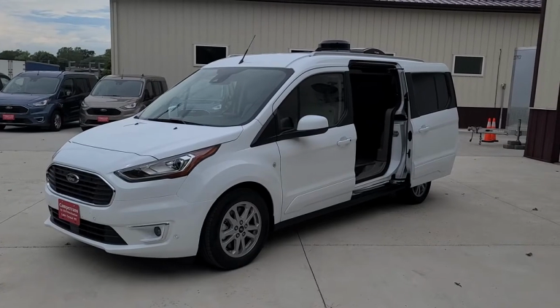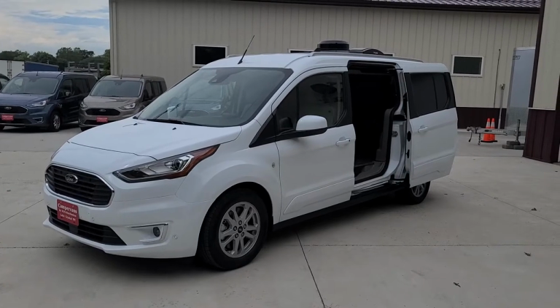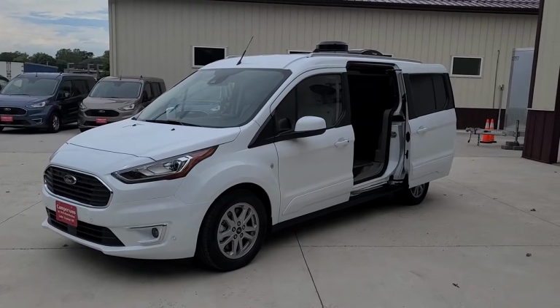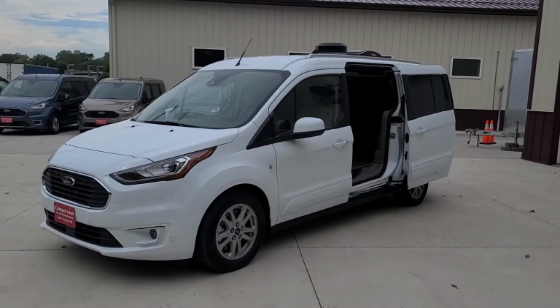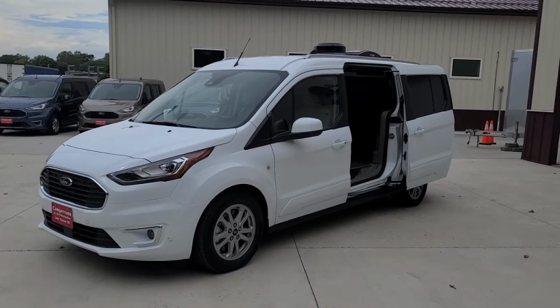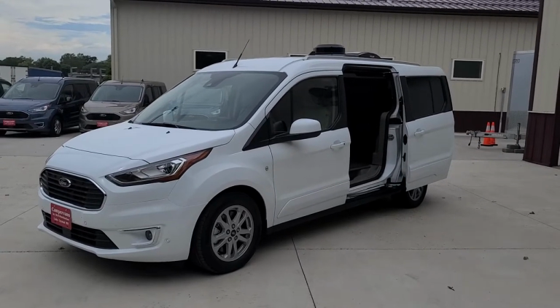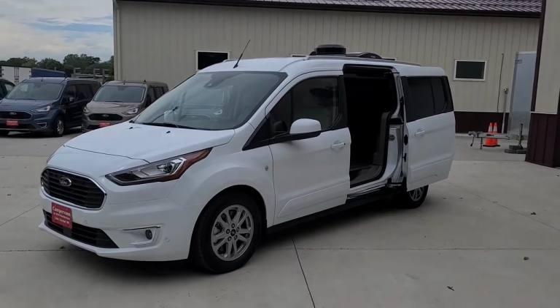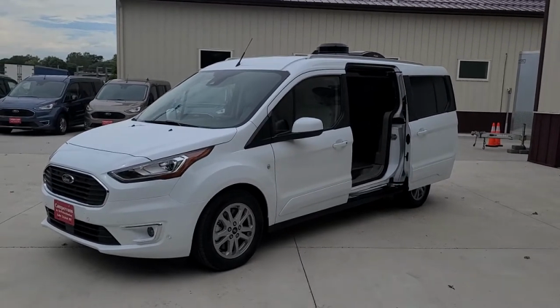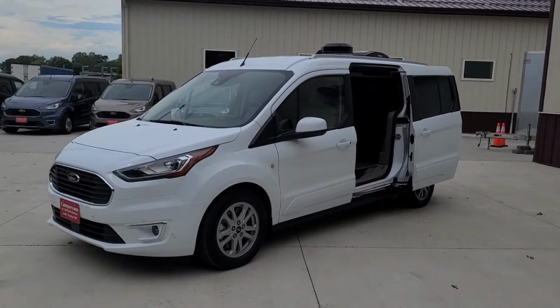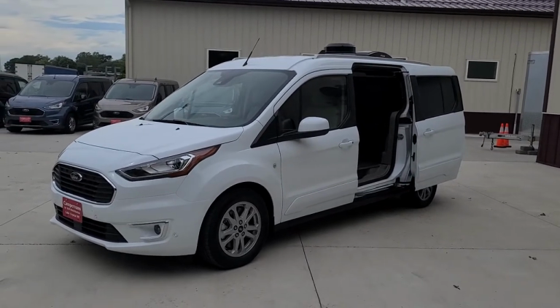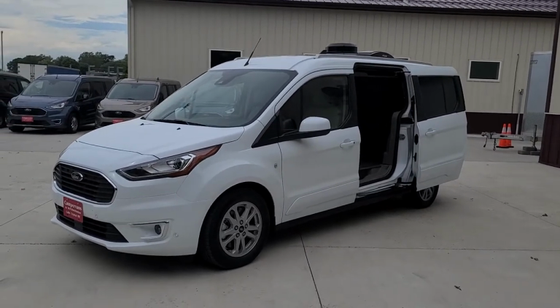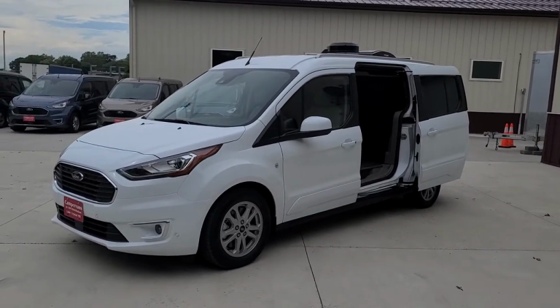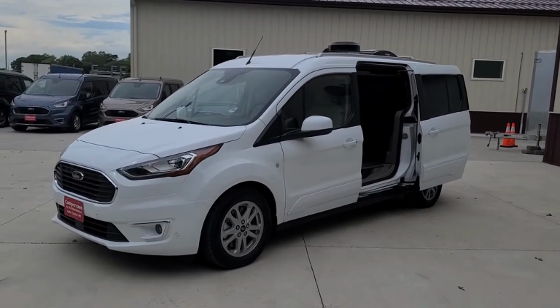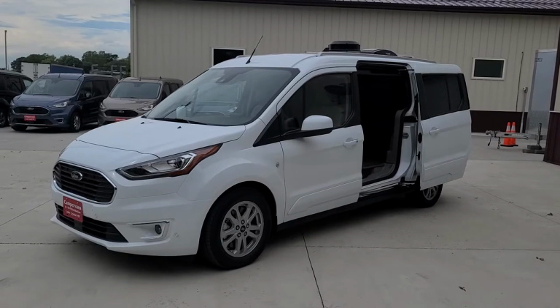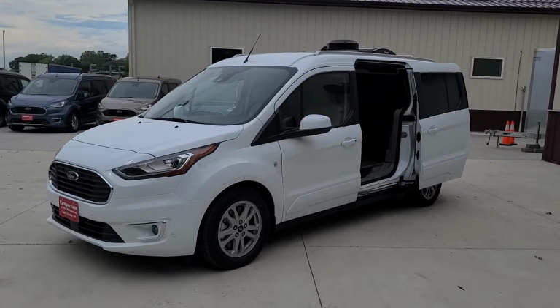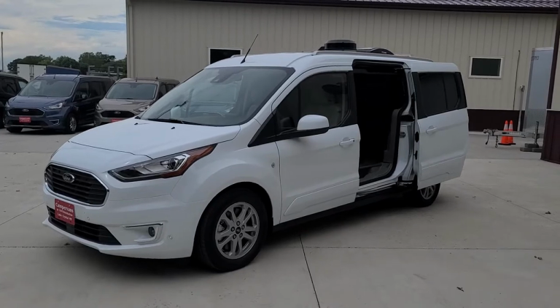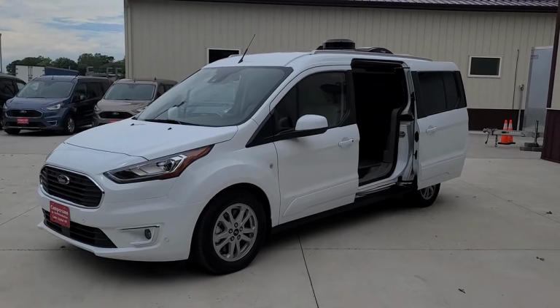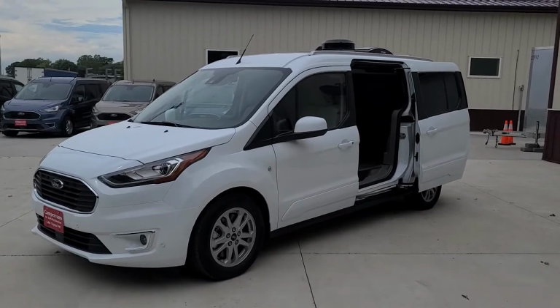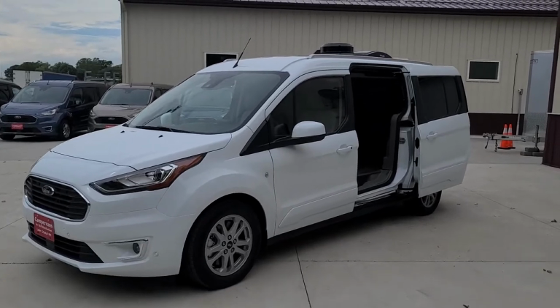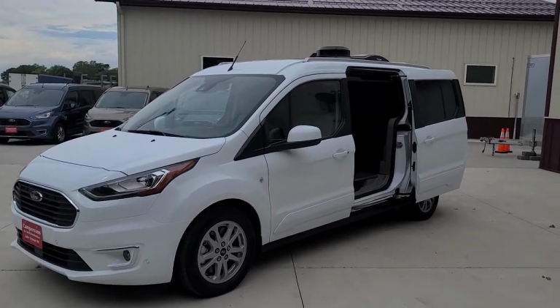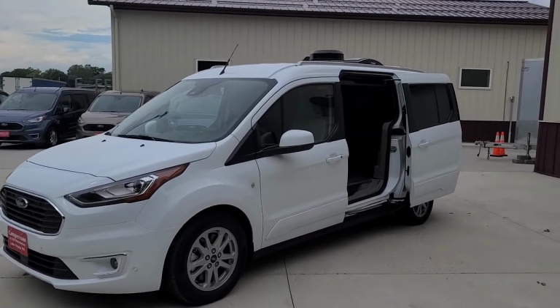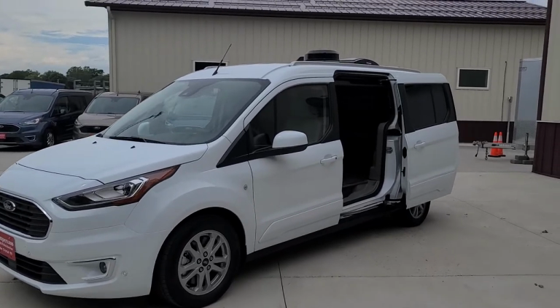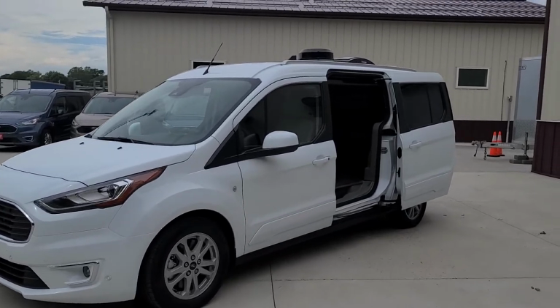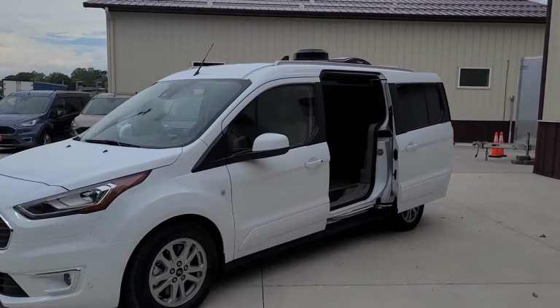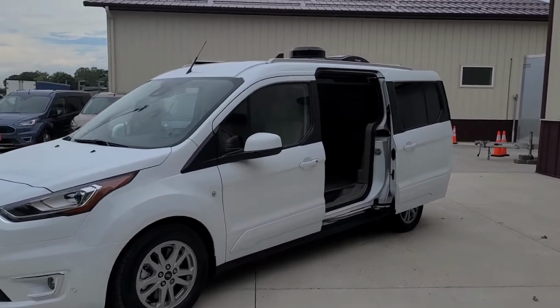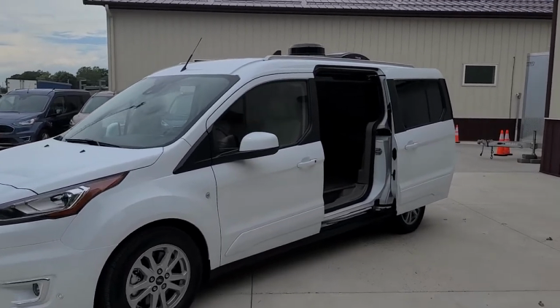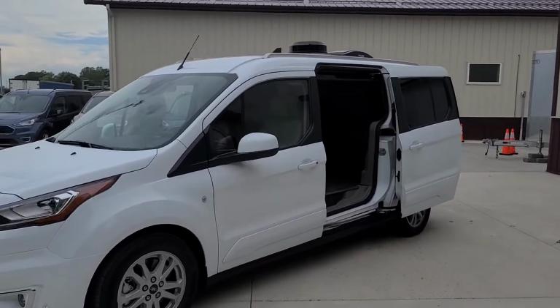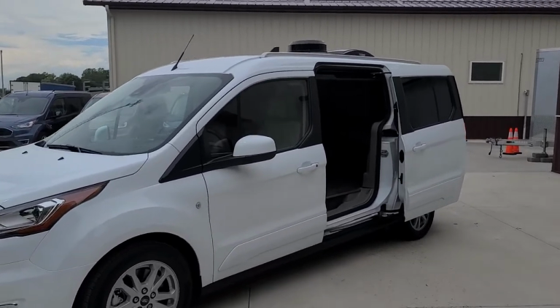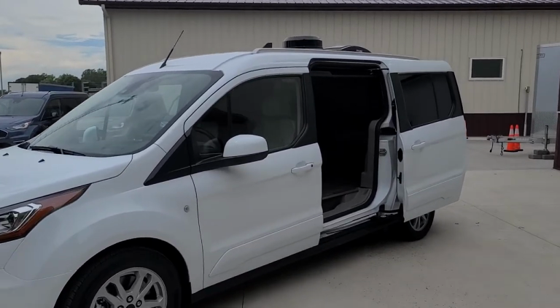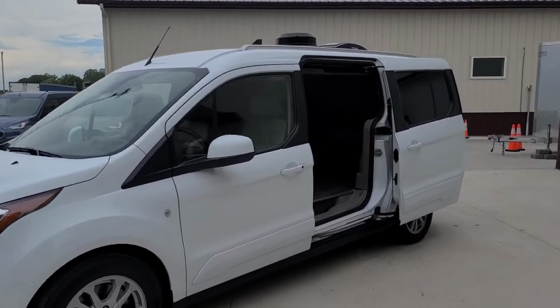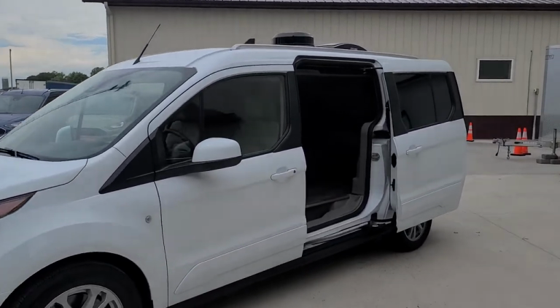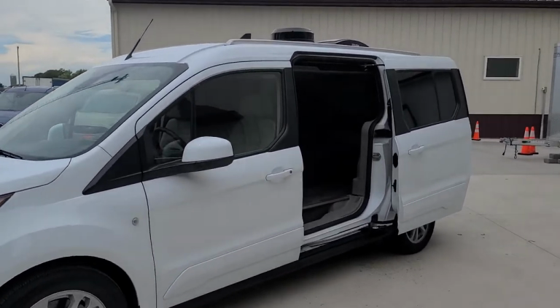Welcome to DLM Campervans. Today we have a 2021 titanium-based white Transit Connect with a brand new Mini T conversion.